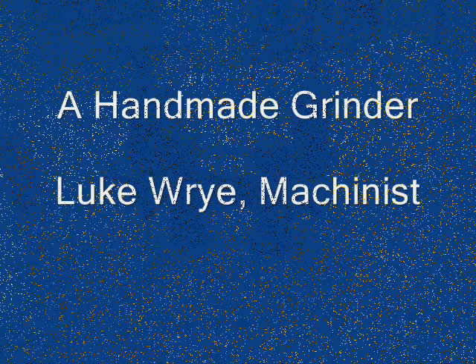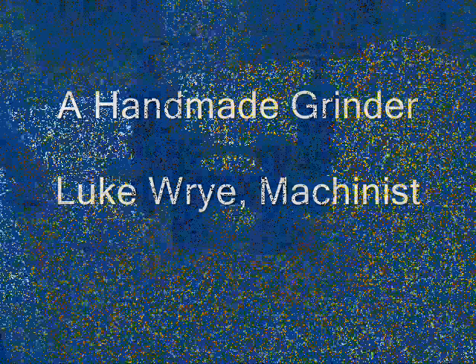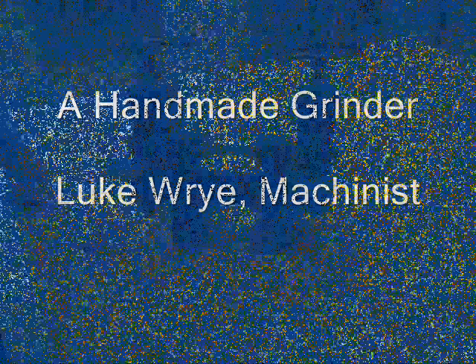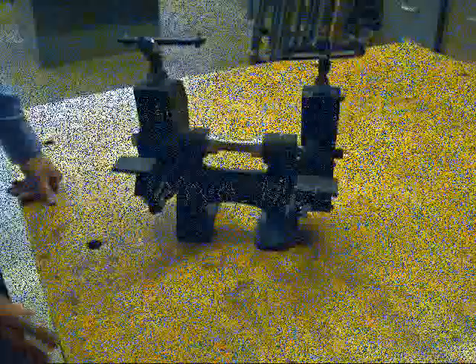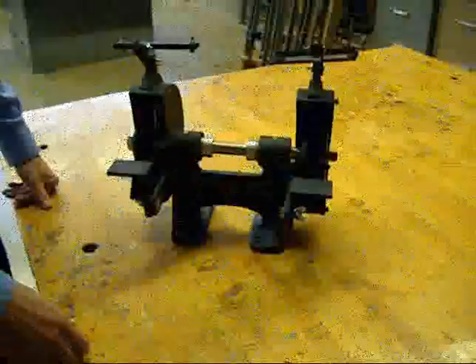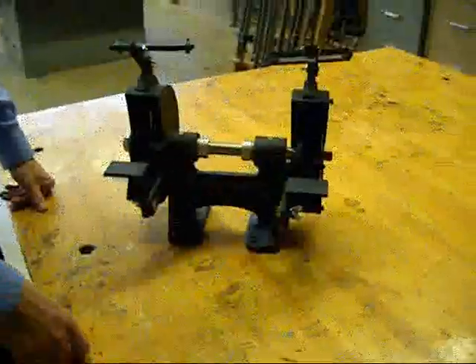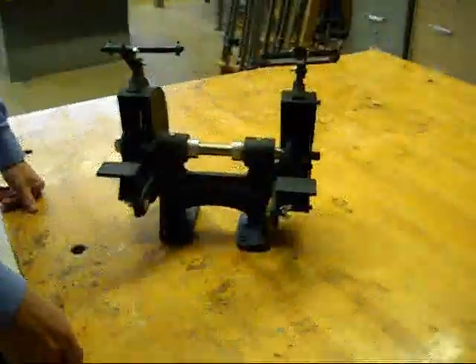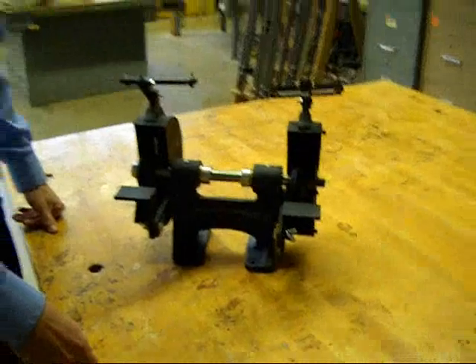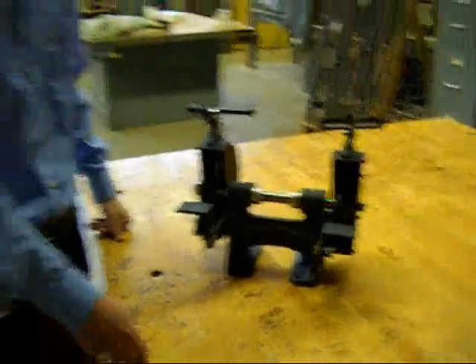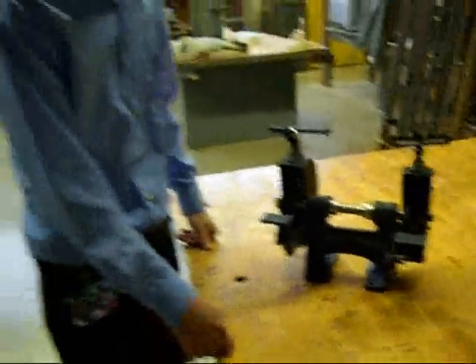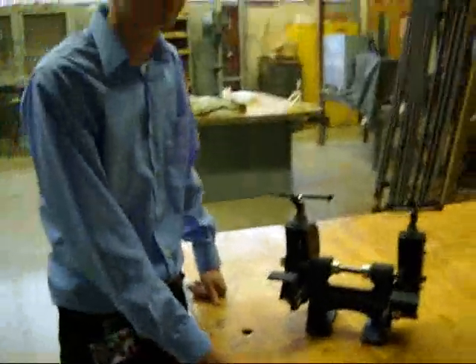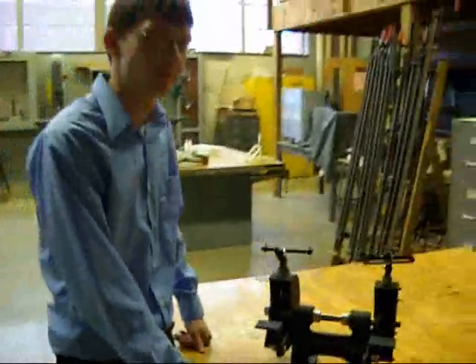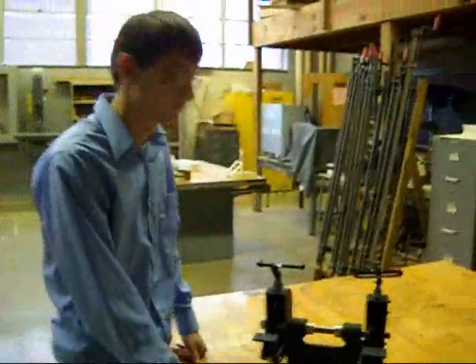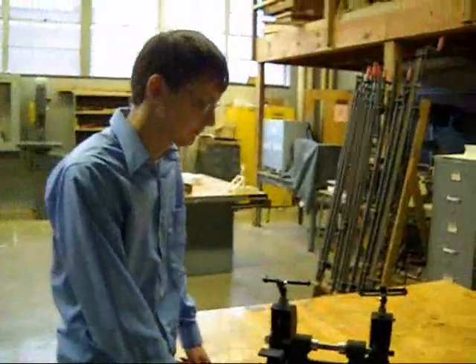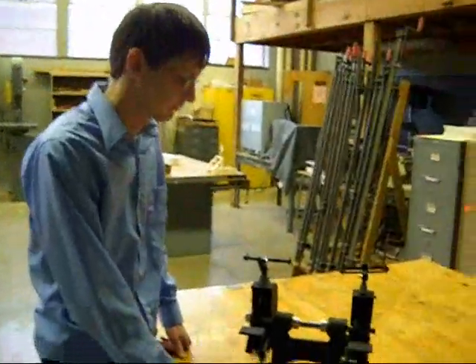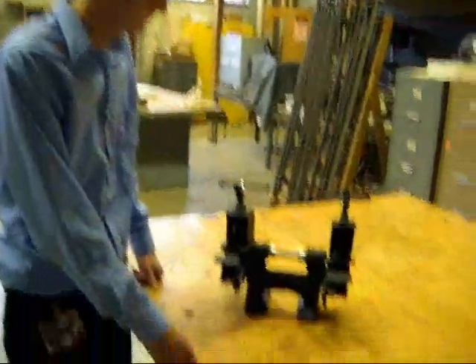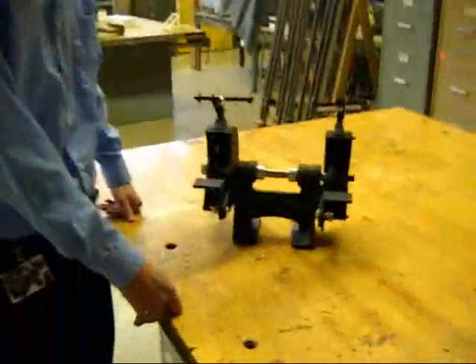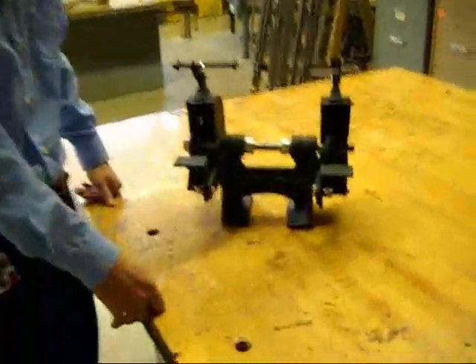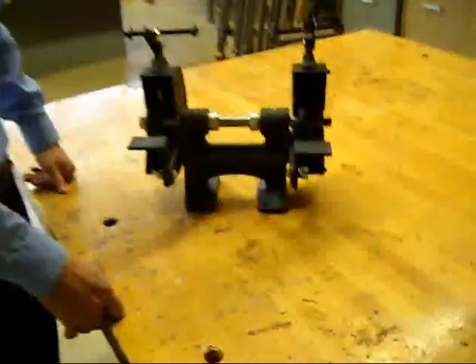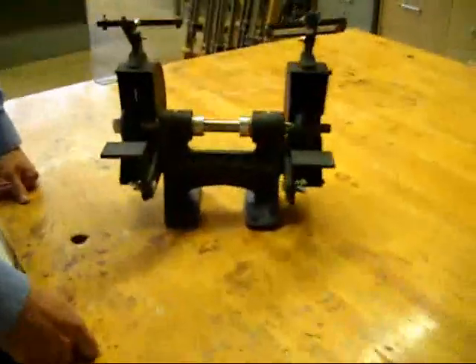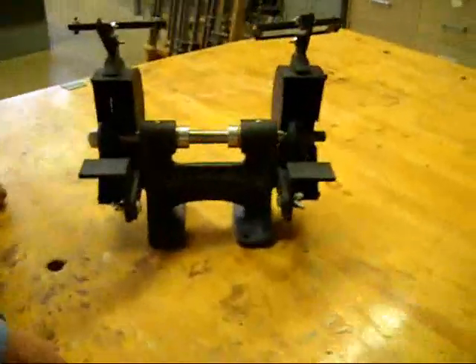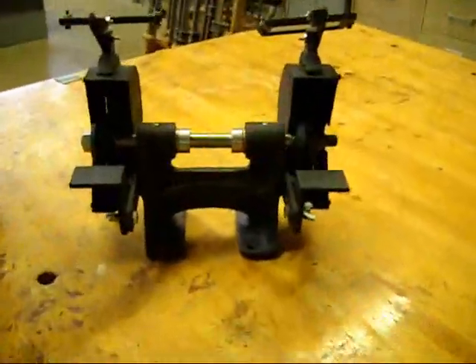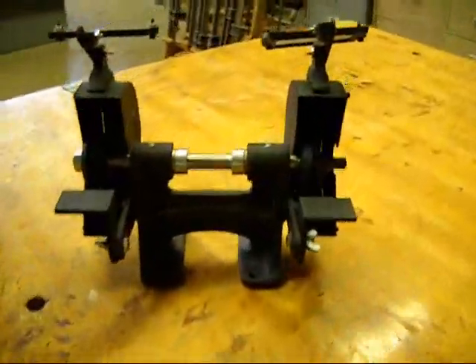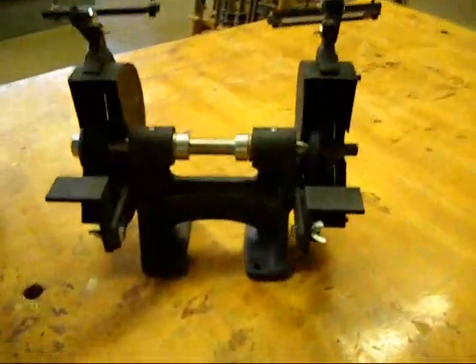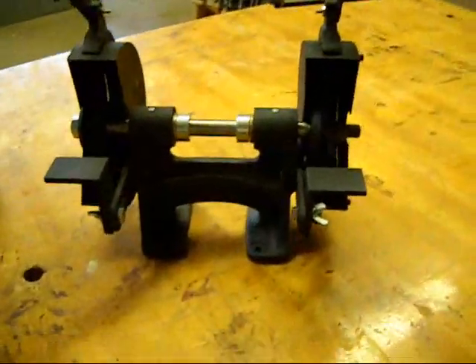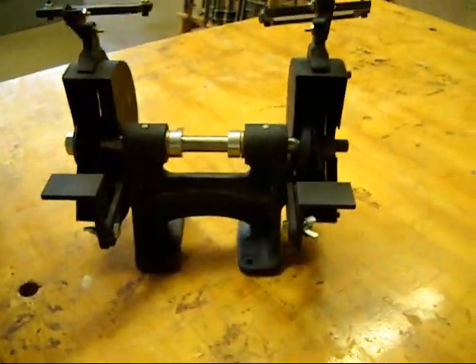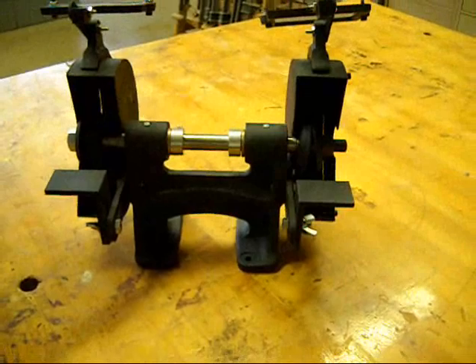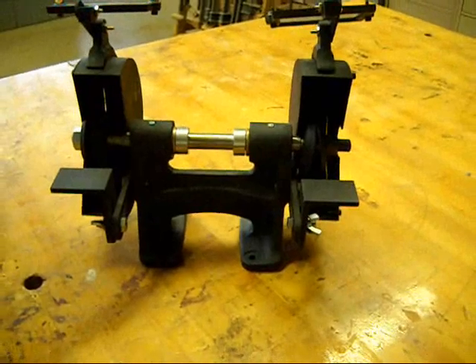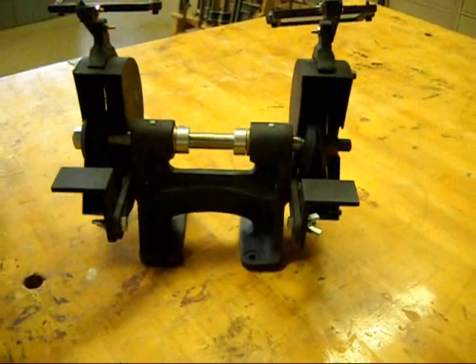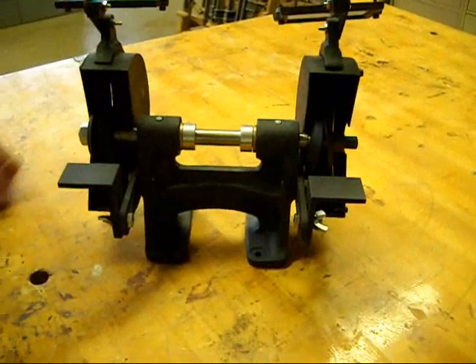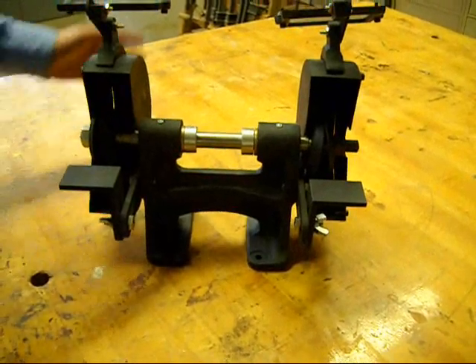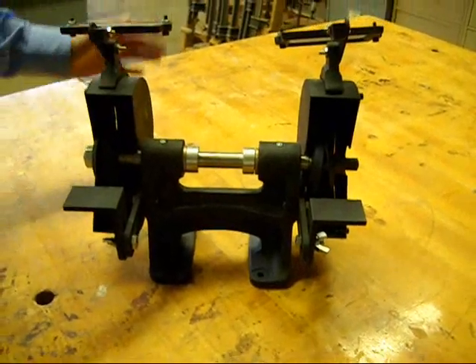I came into Mr. Rye's tech lab at Leroy Middle School and I saw this cool looking machine. This right here is a bench grinder.